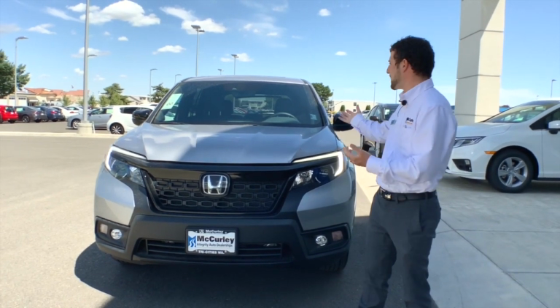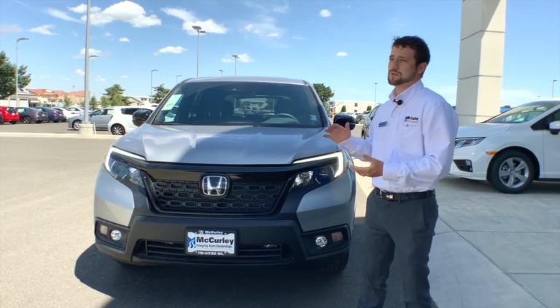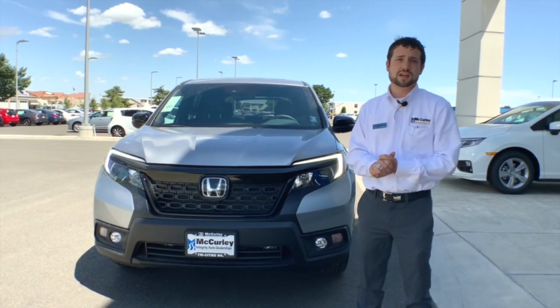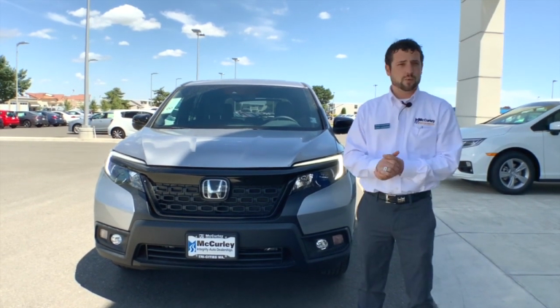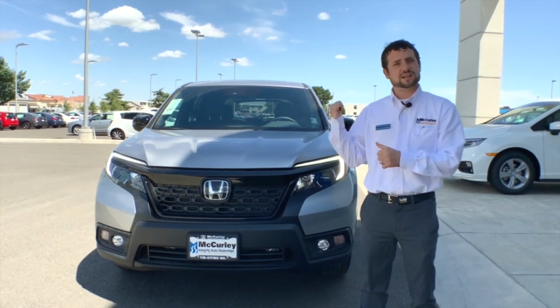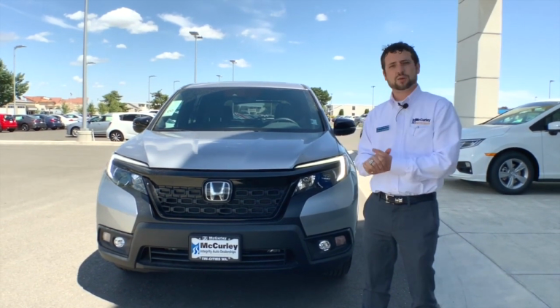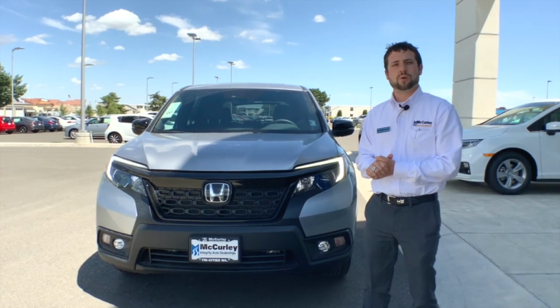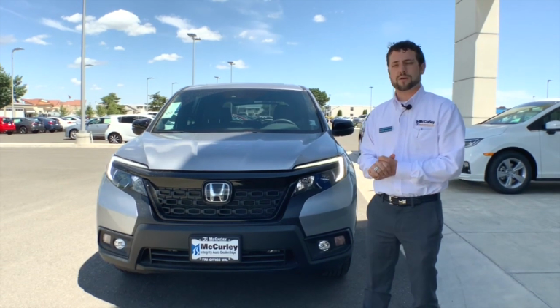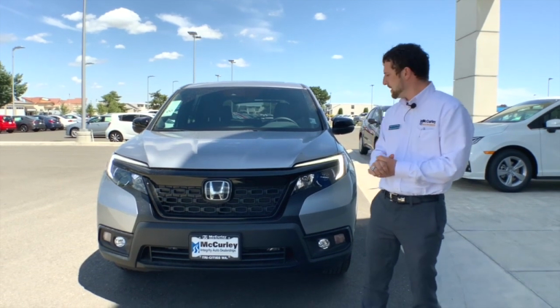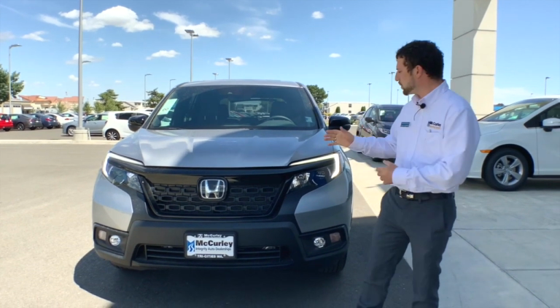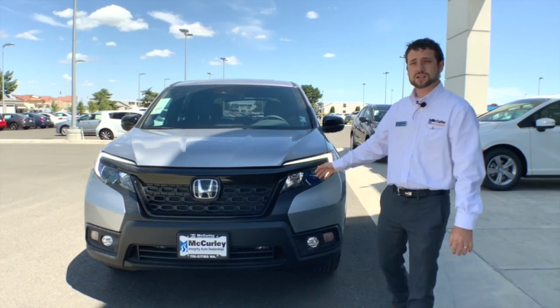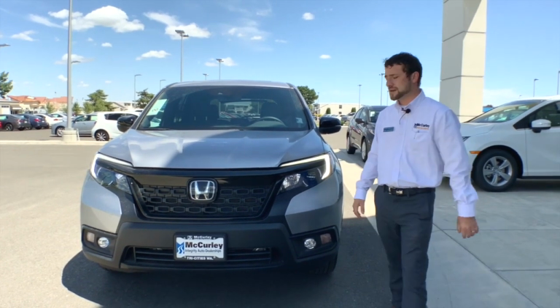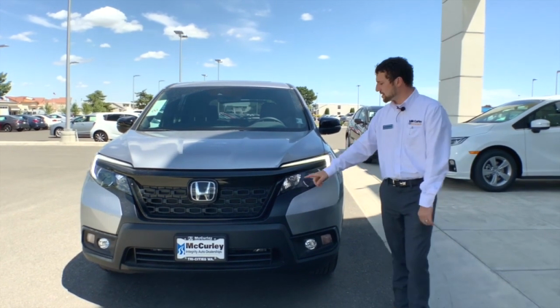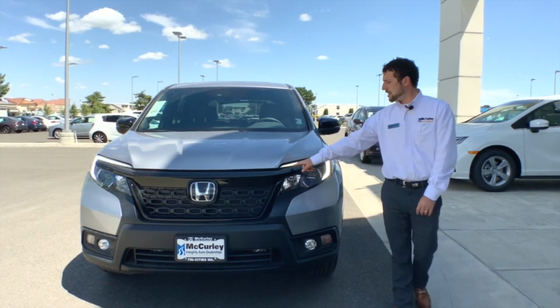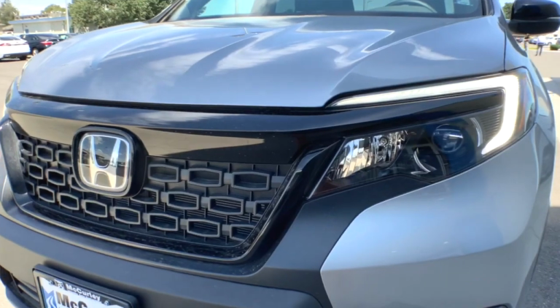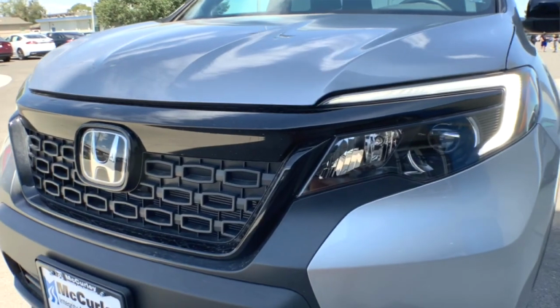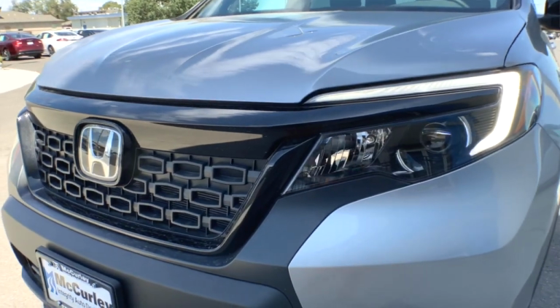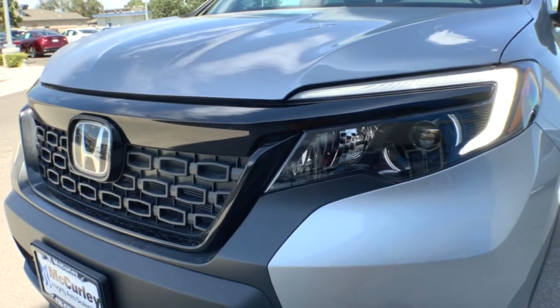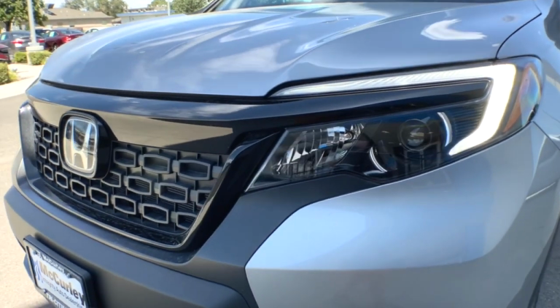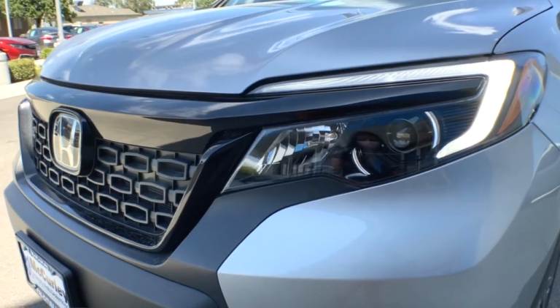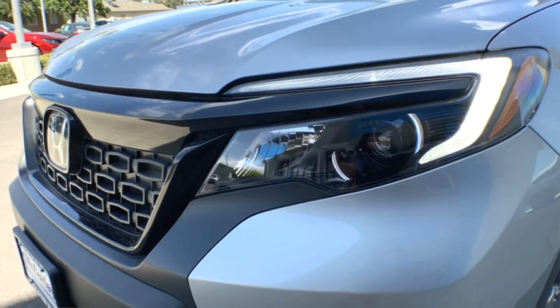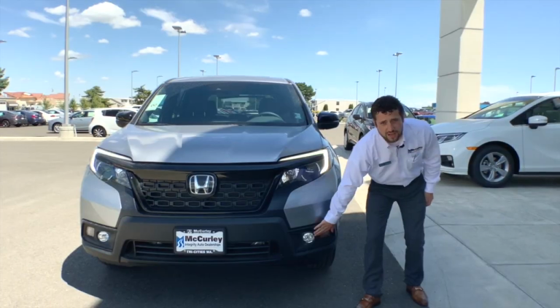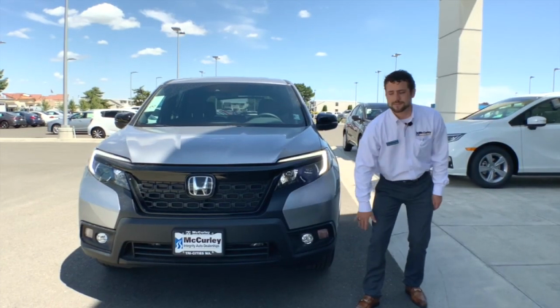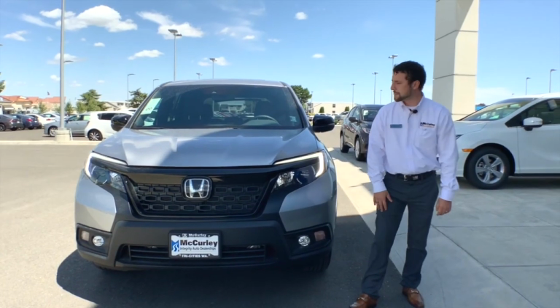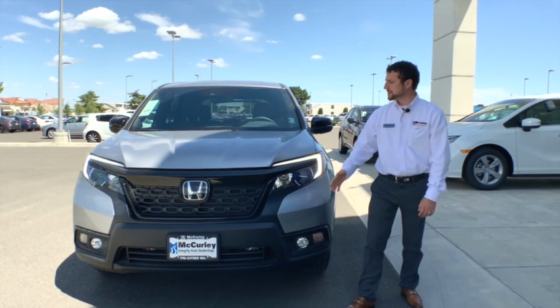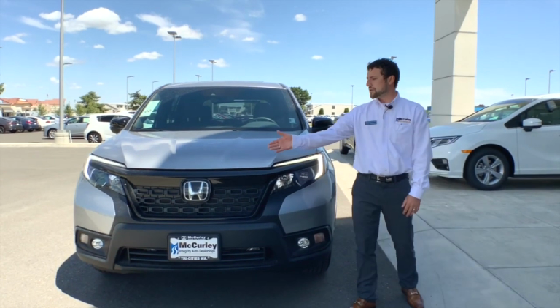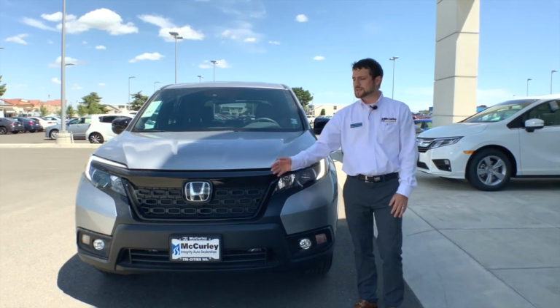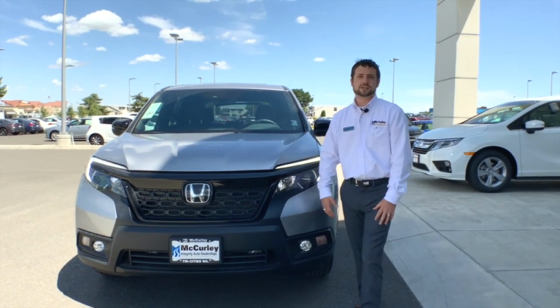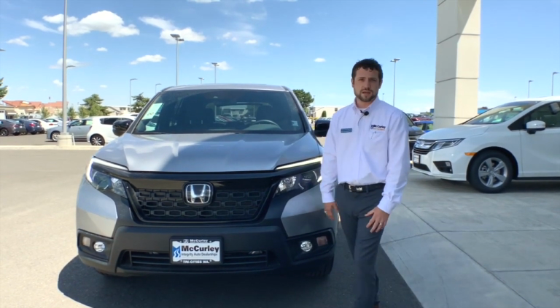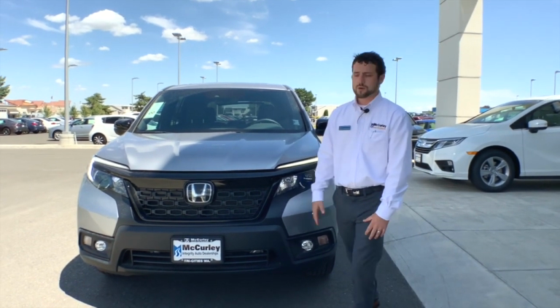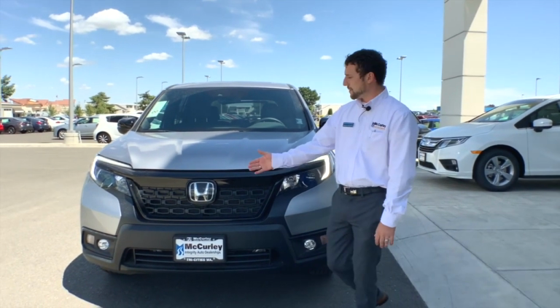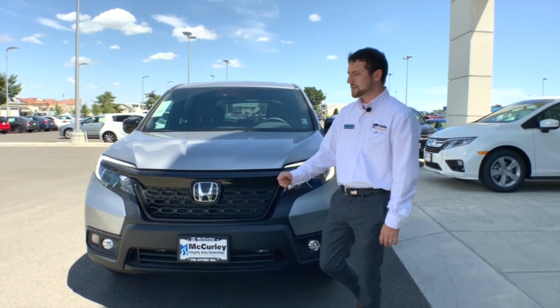It's considered a full-size SUV, and we'll get into that a little bit more later. This one does come standard with all LED daytime running lights as well as fog lights. You have the Honda Sensing suite with a radar in the front grille.